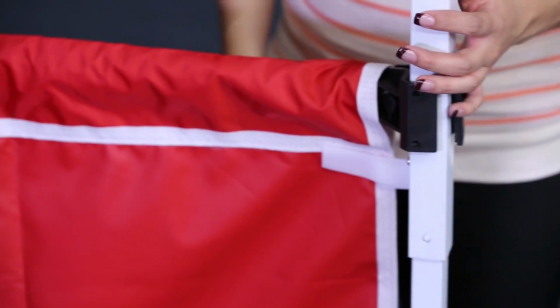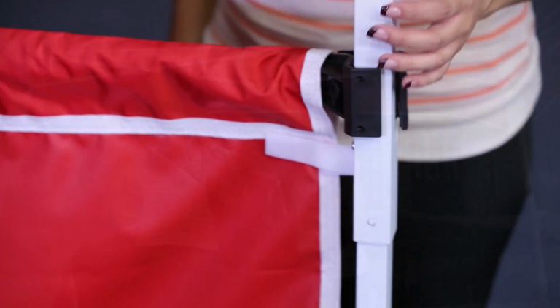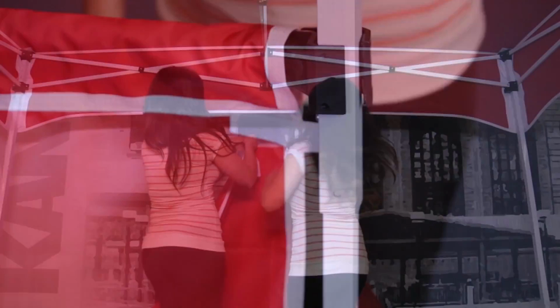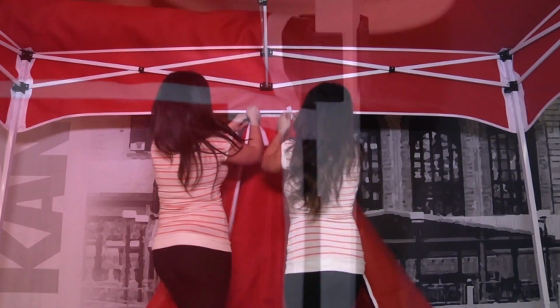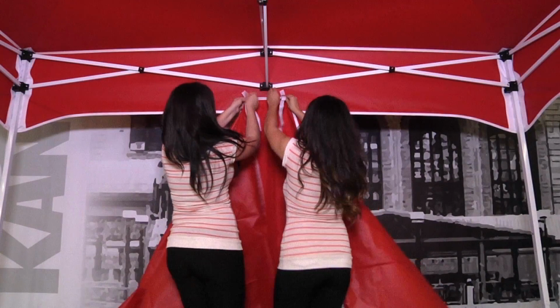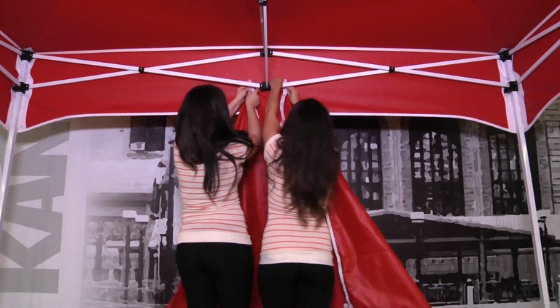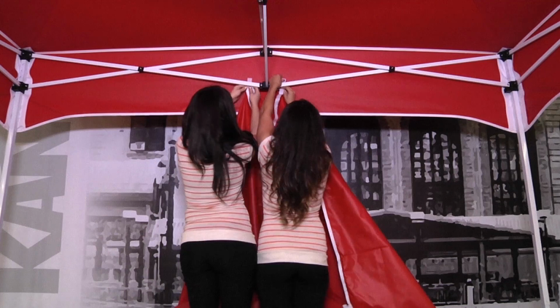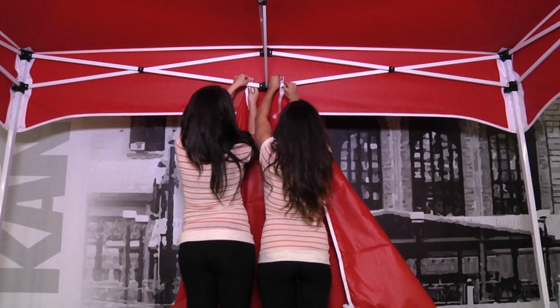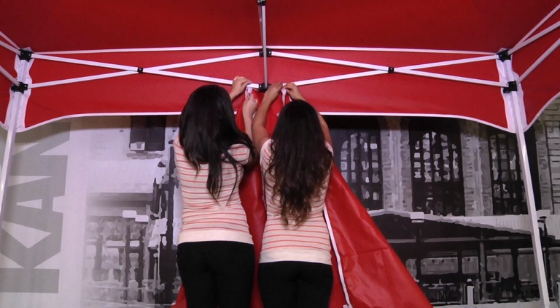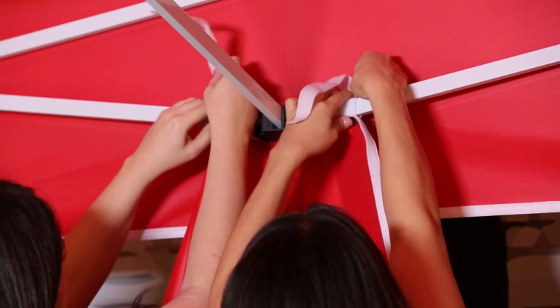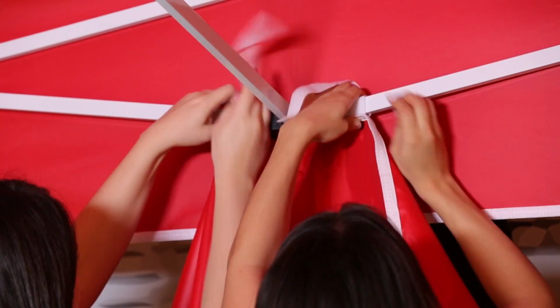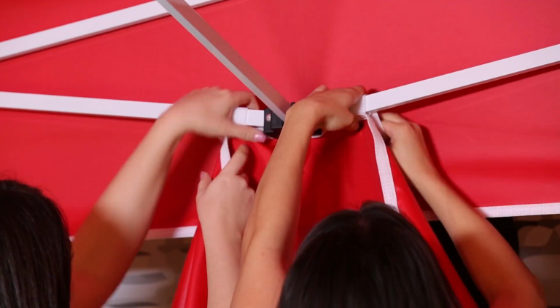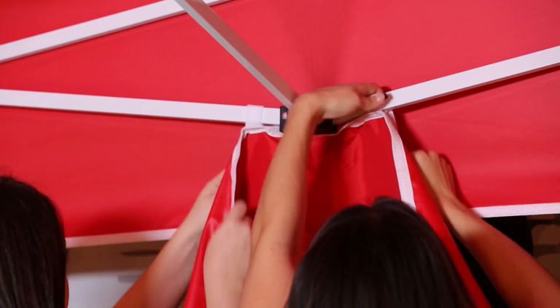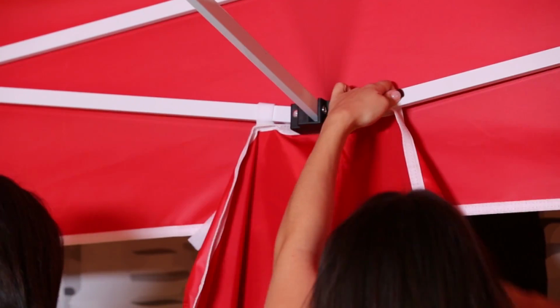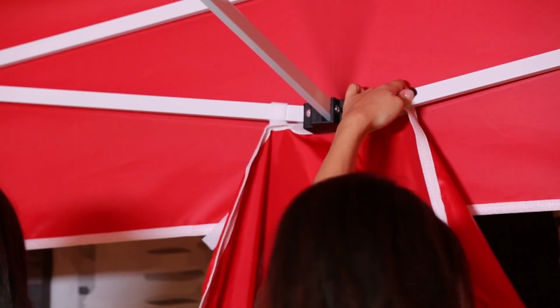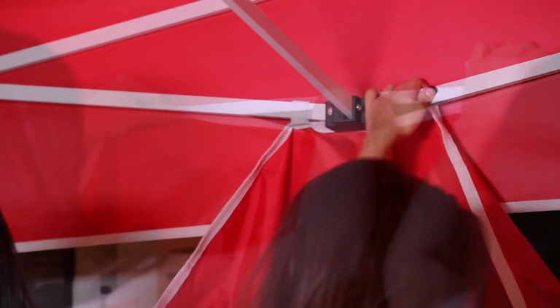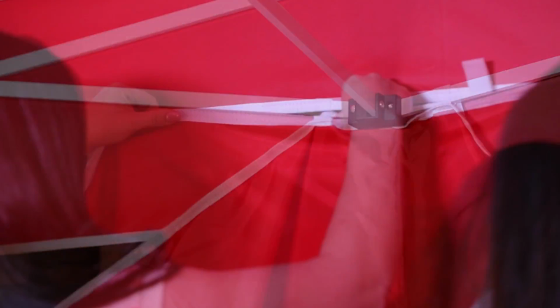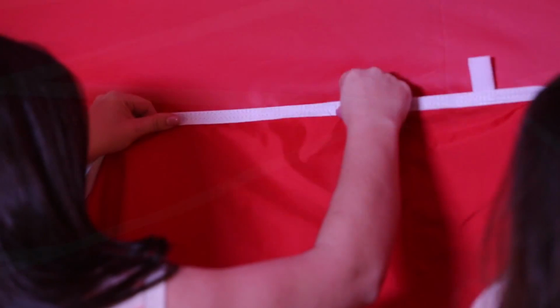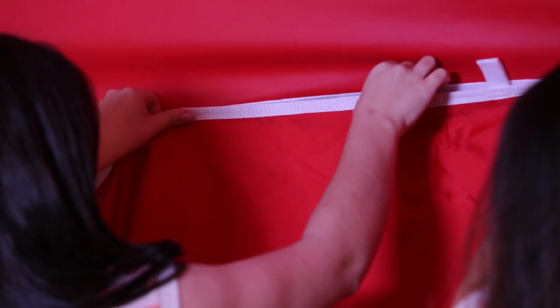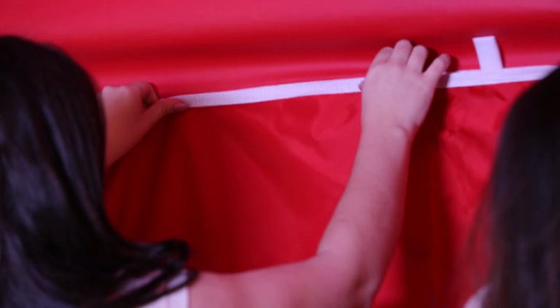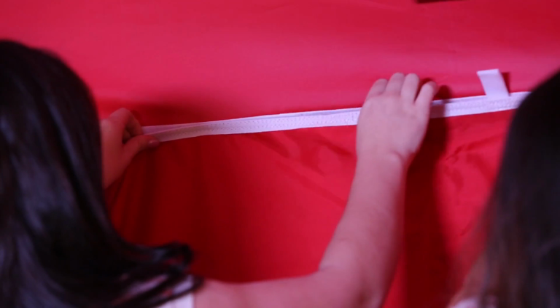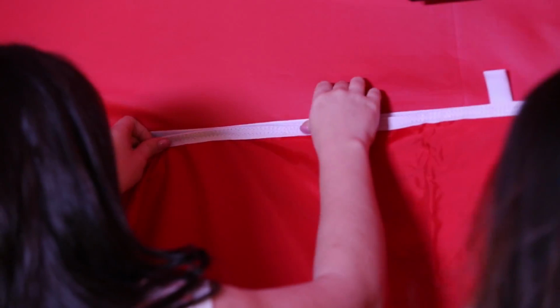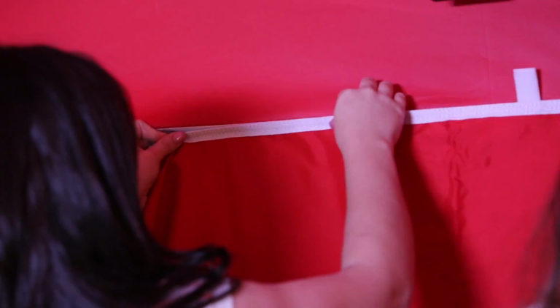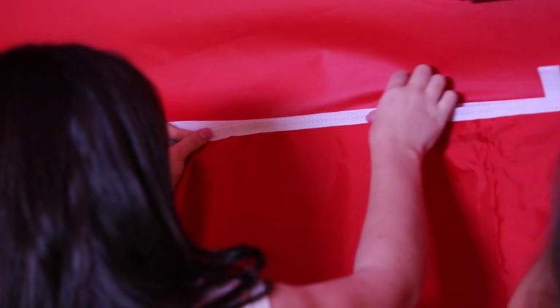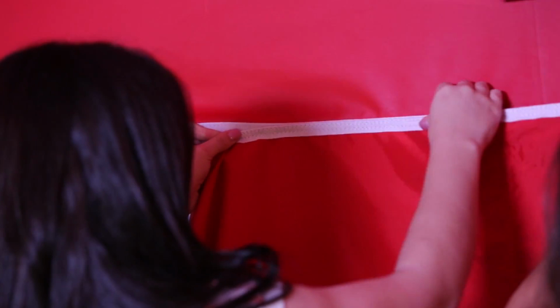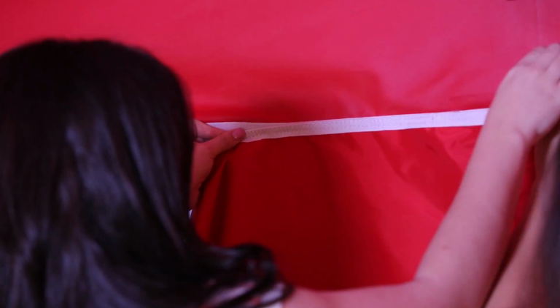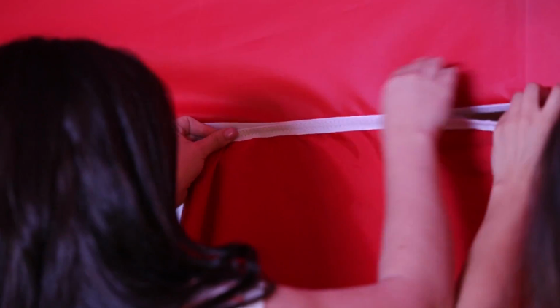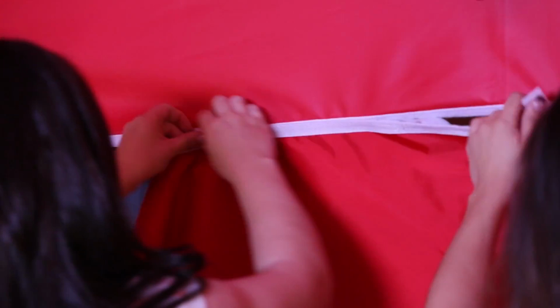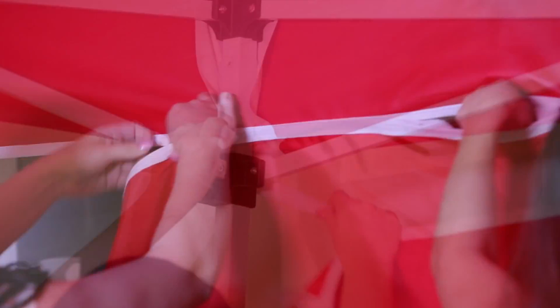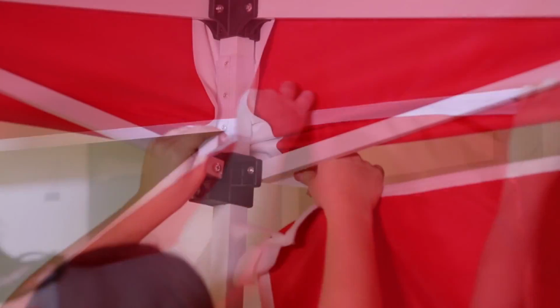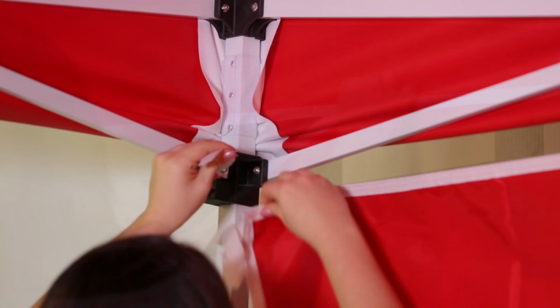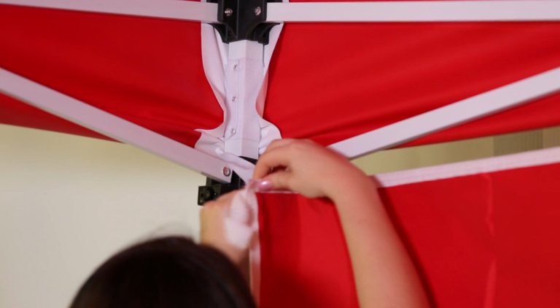The side panel option can be created with hook and loop velcro. Just attach the velcro to the scissor bars. With the new style, just run the velcro across the bottom of the canopy top to attach, which allows for an extended length.